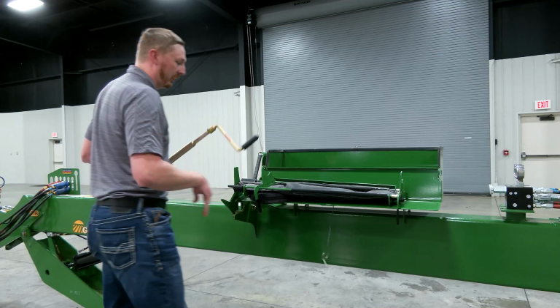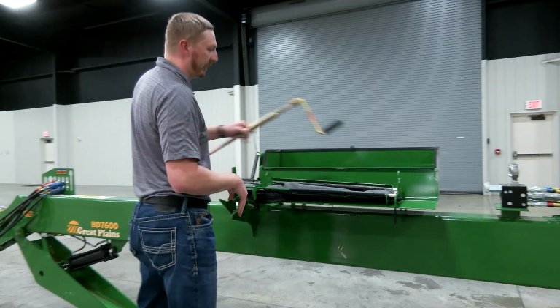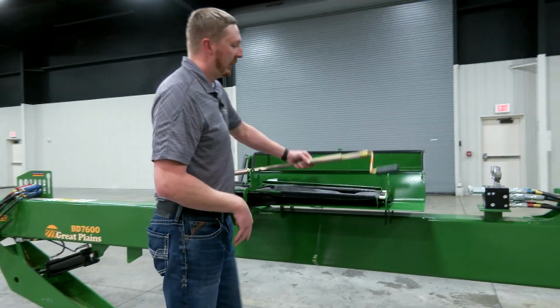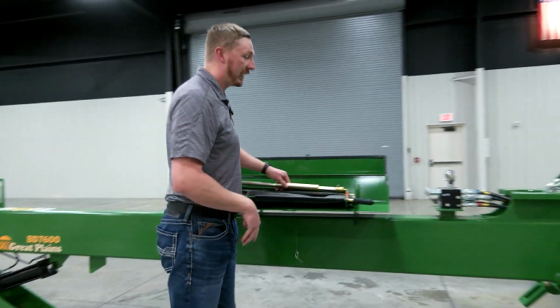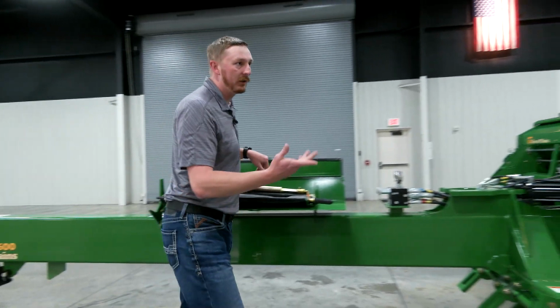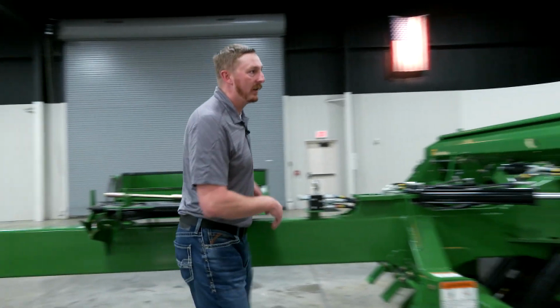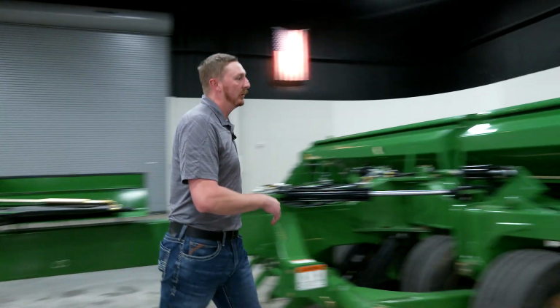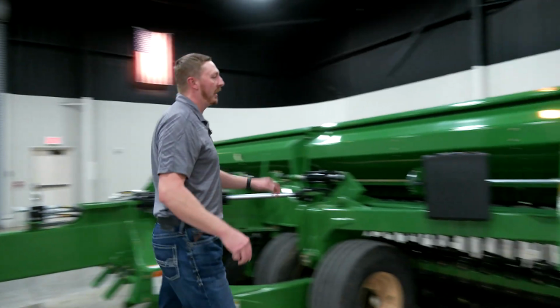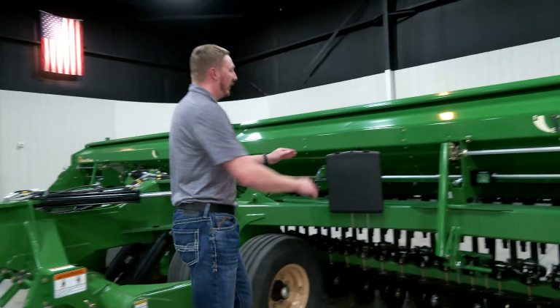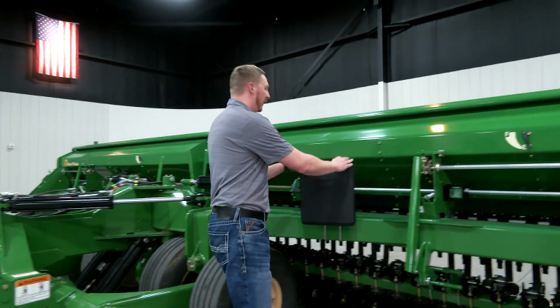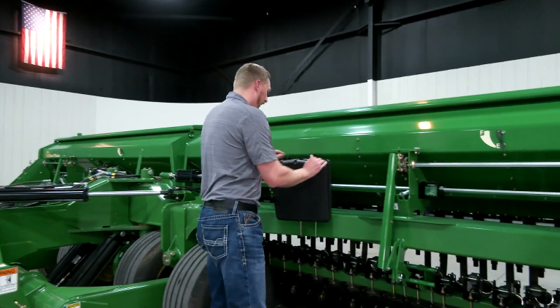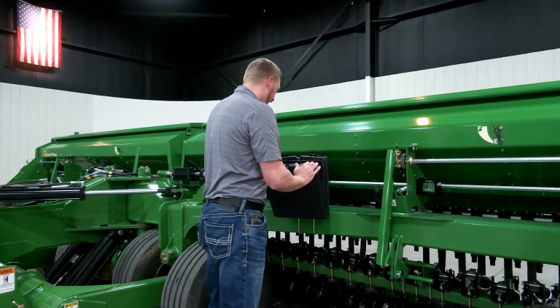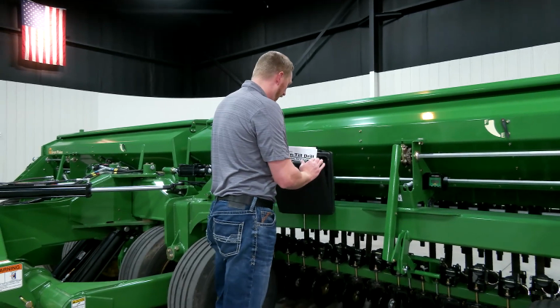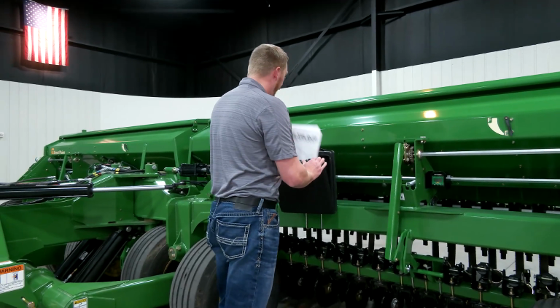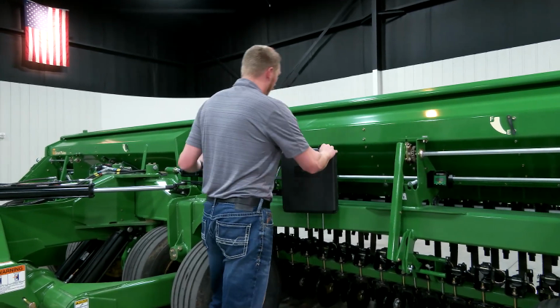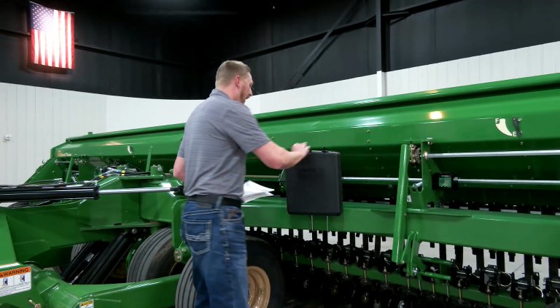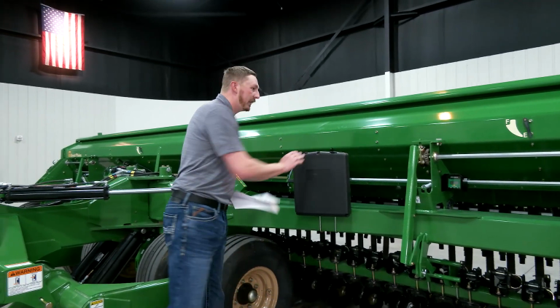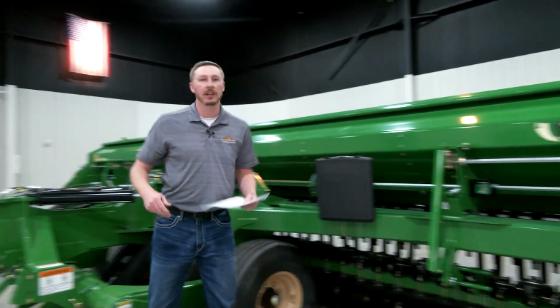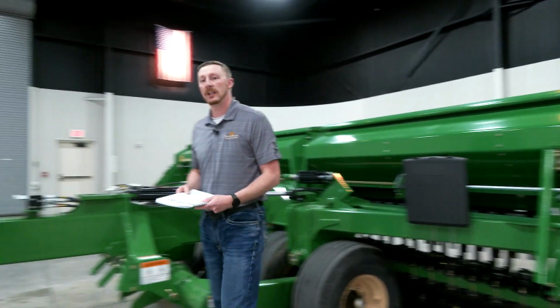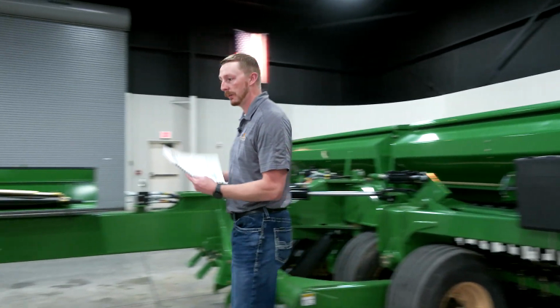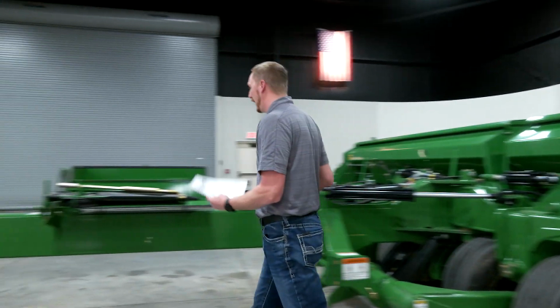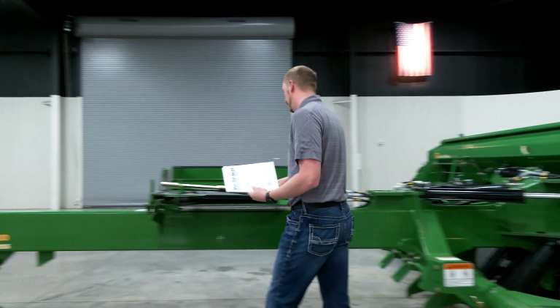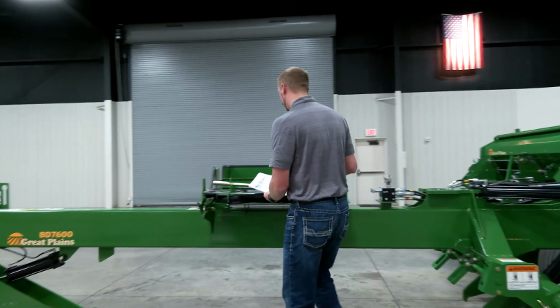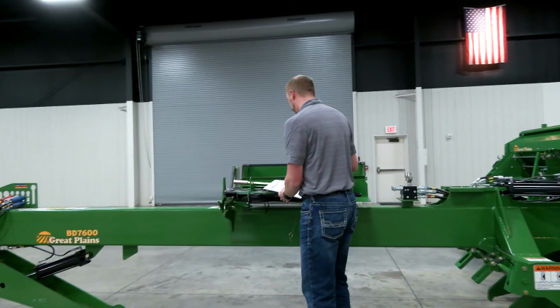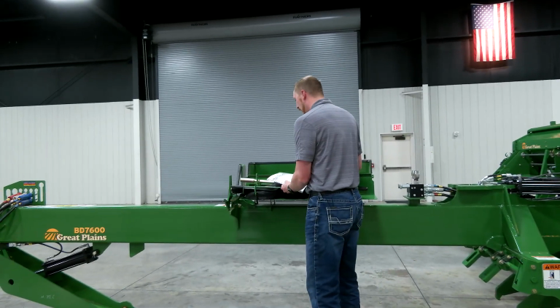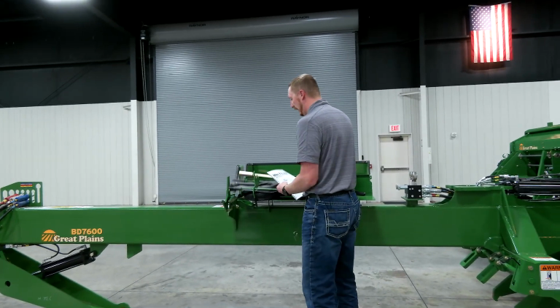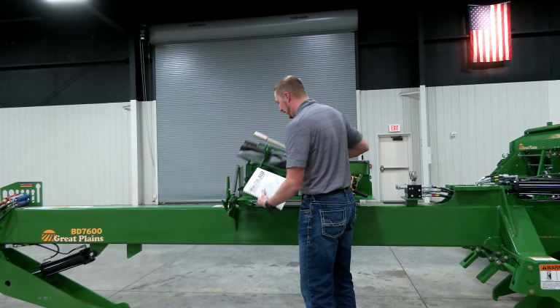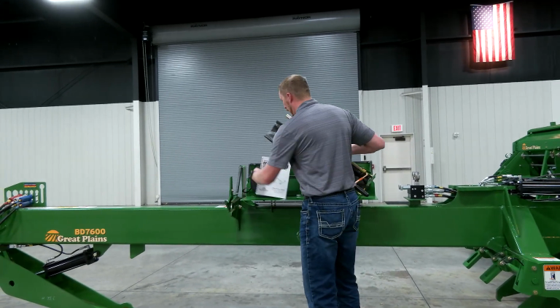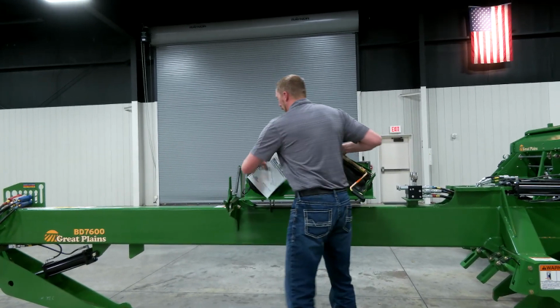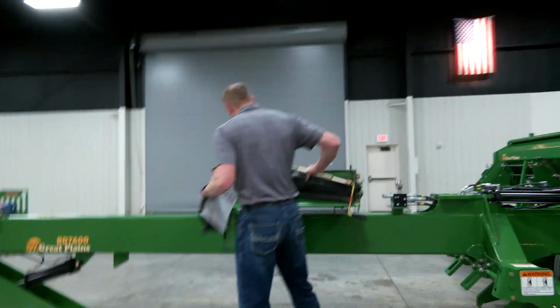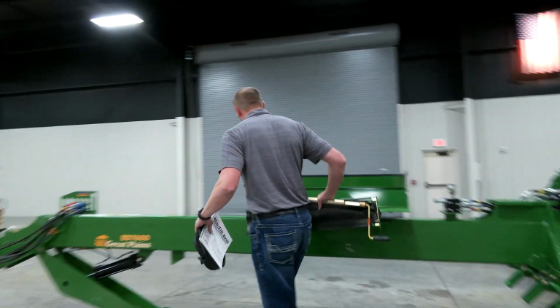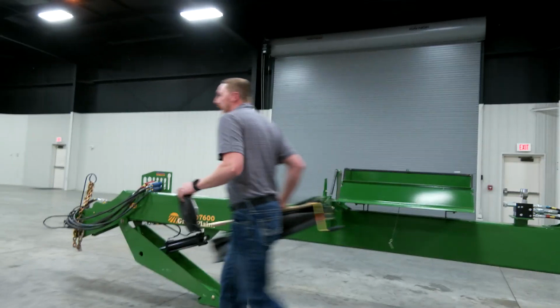The next thing I'm going to grab out of the manual box is our seed rate manual. This has all the necessary information to perform our calibration, so I'm going to take these over to our trainer.